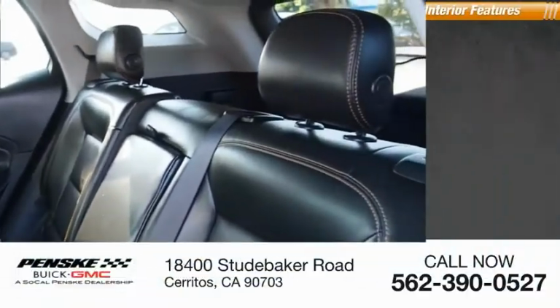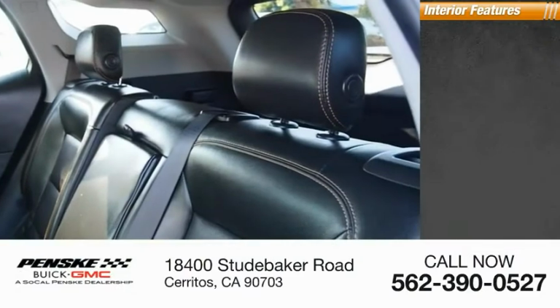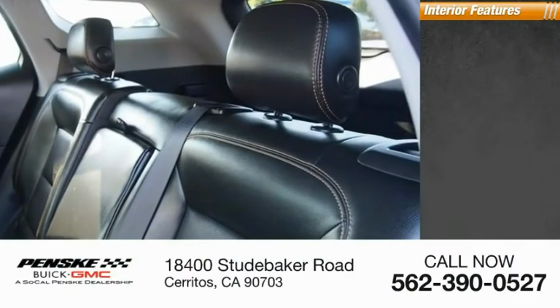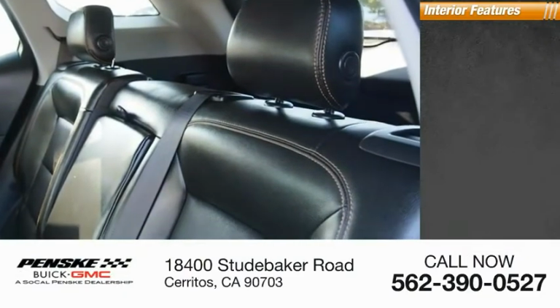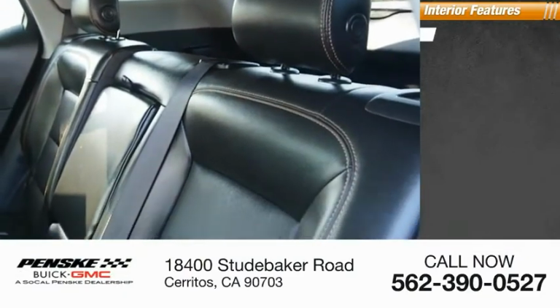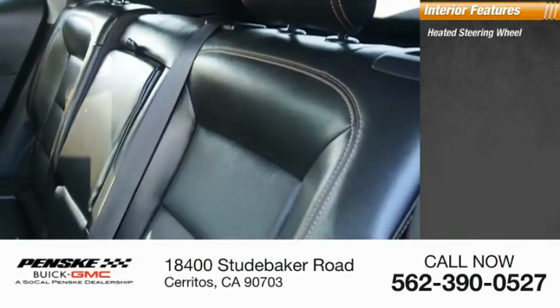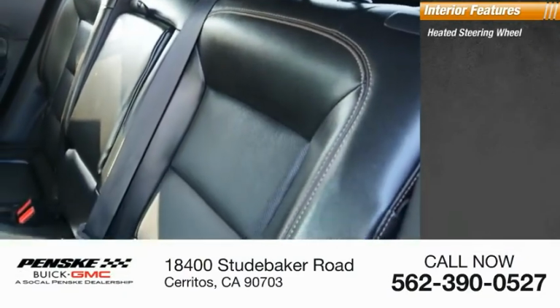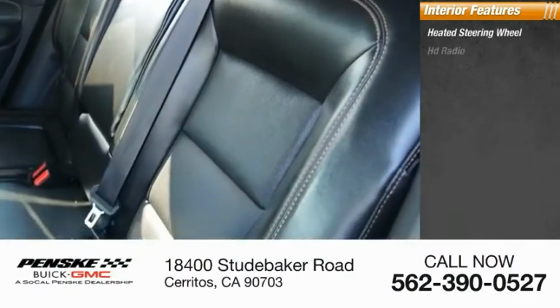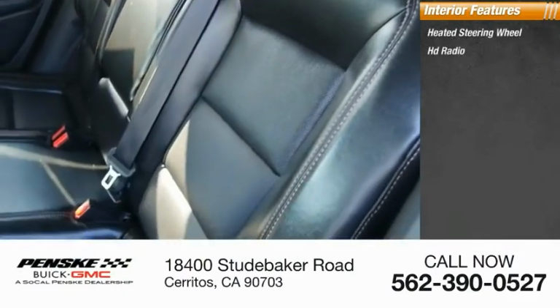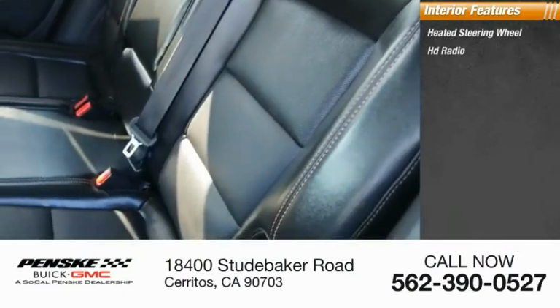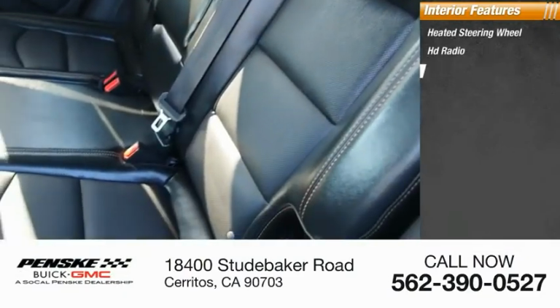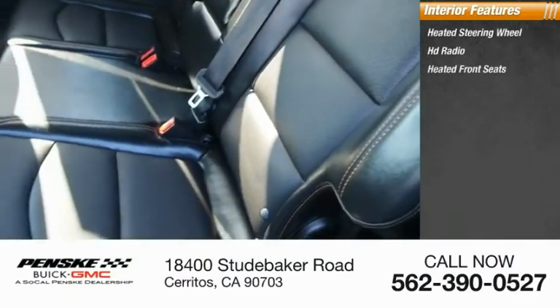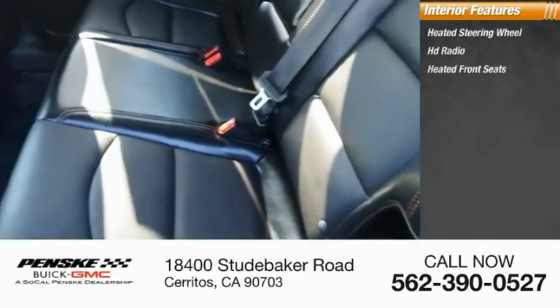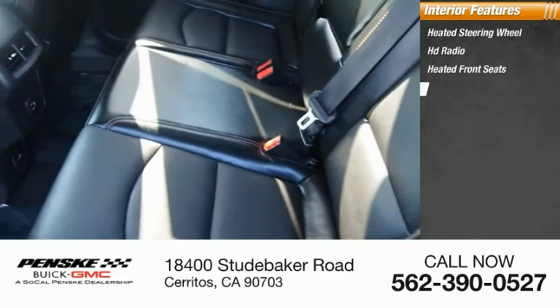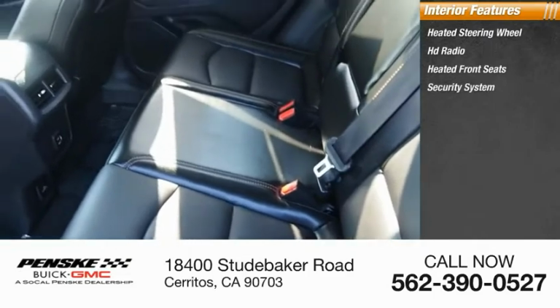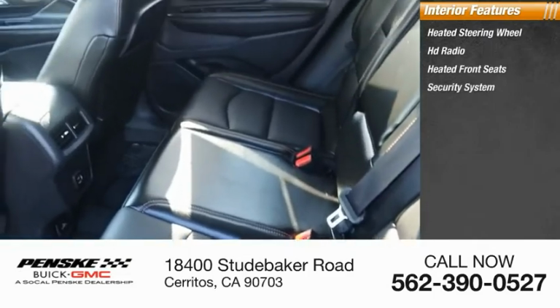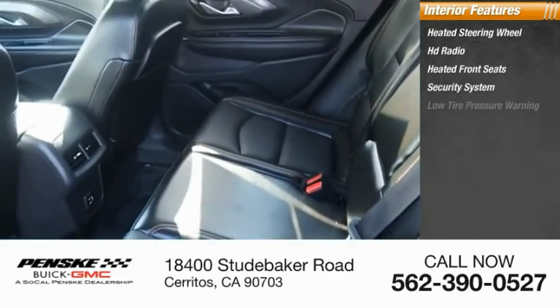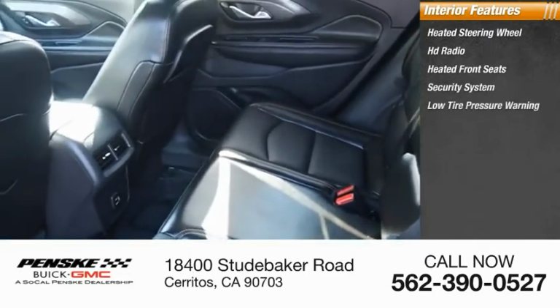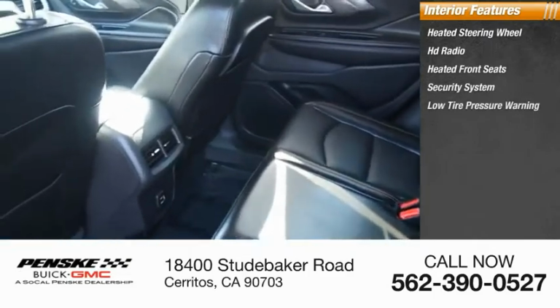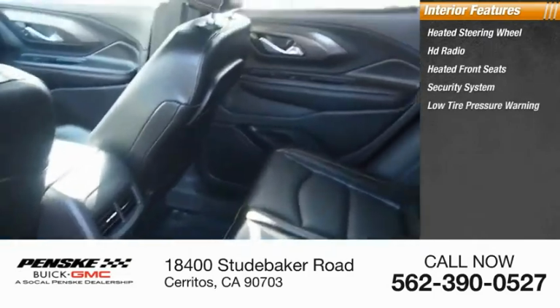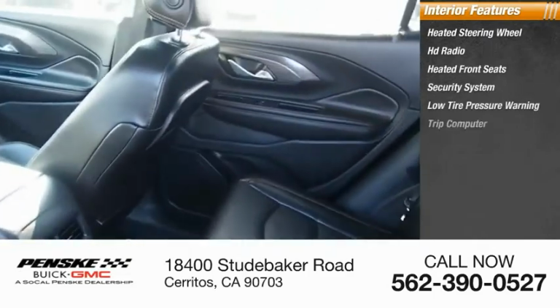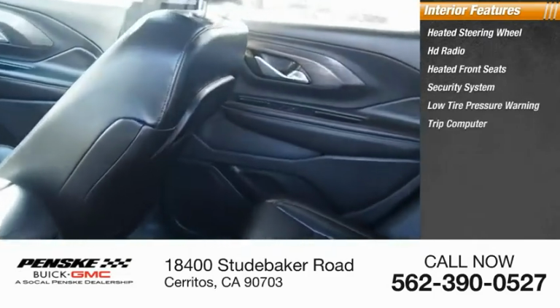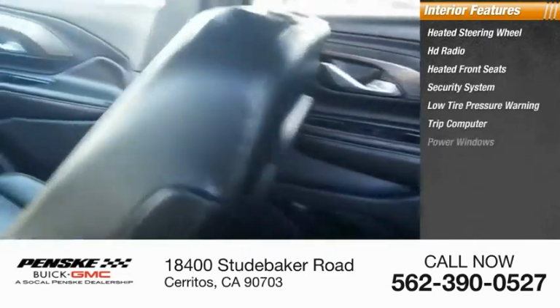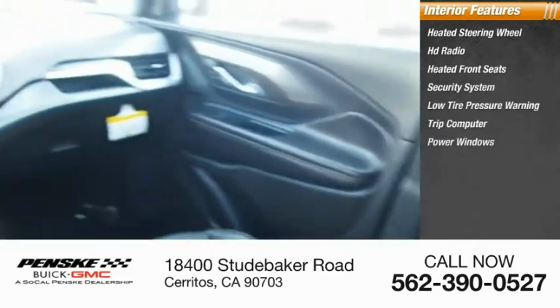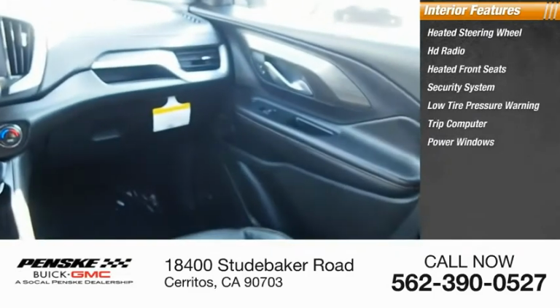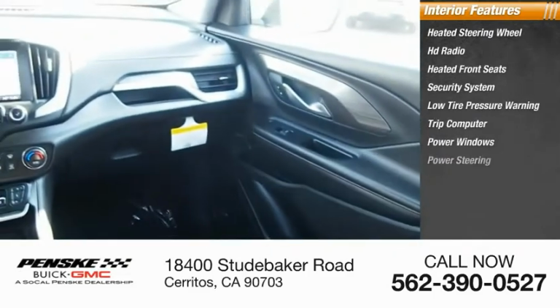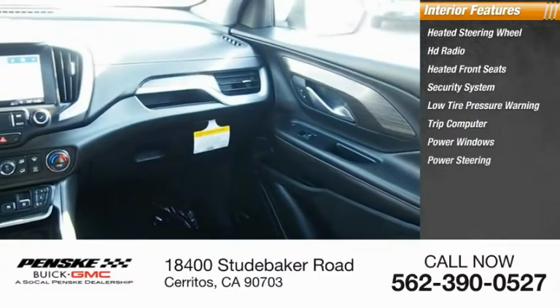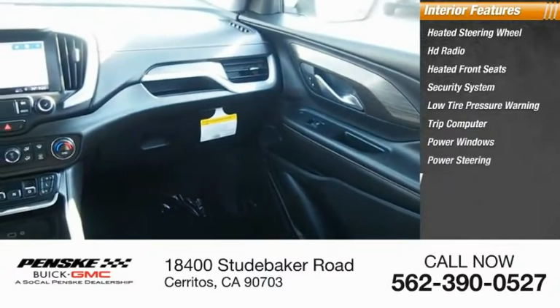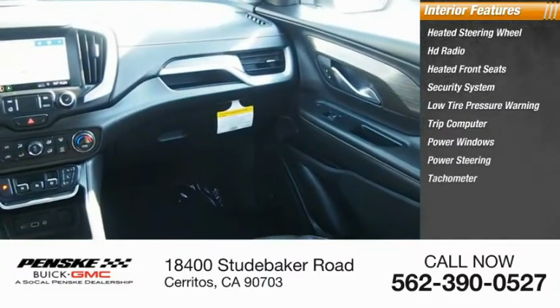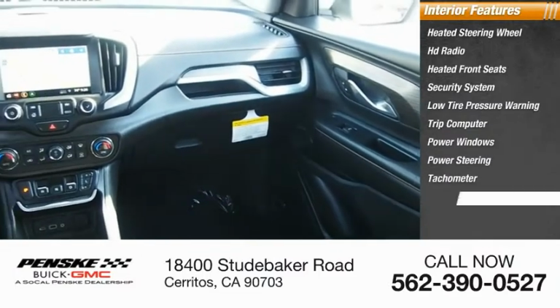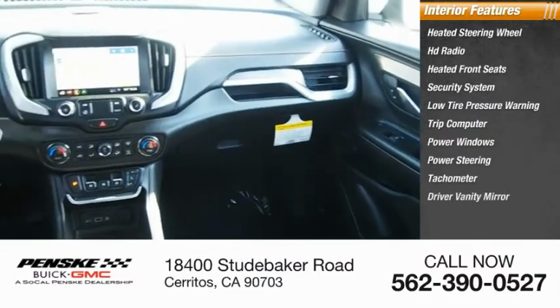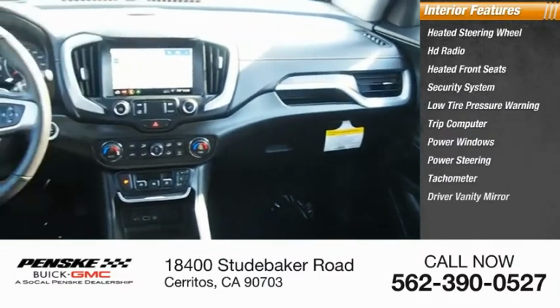Inside you'll find heated steering wheel, HD radio, heated front seats, security system, low tire pressure warning, trip computer, power windows, power steering, tachometer, driver vanity mirror.